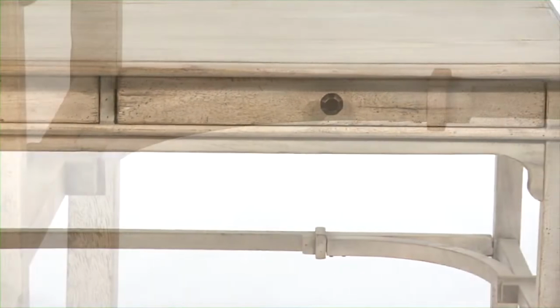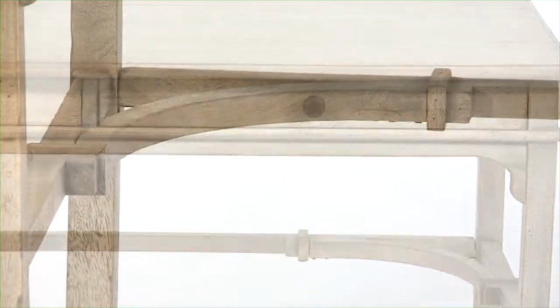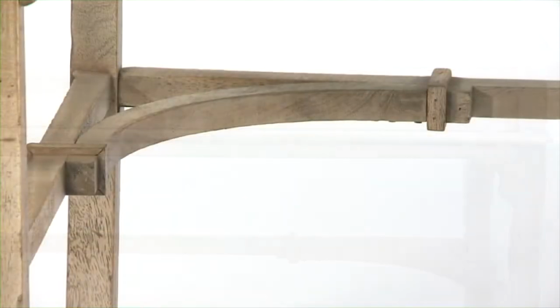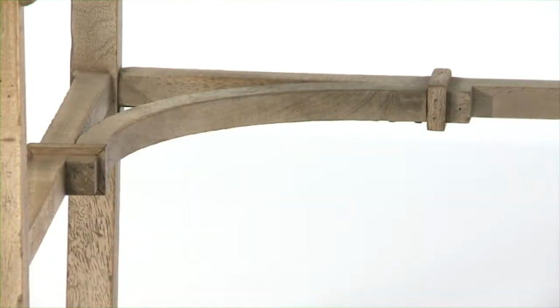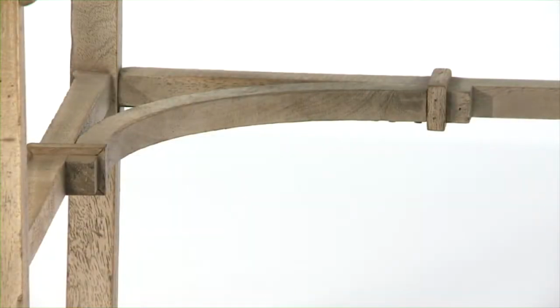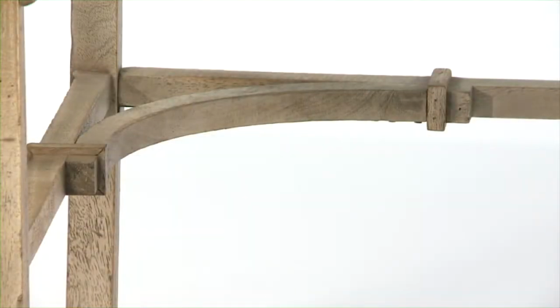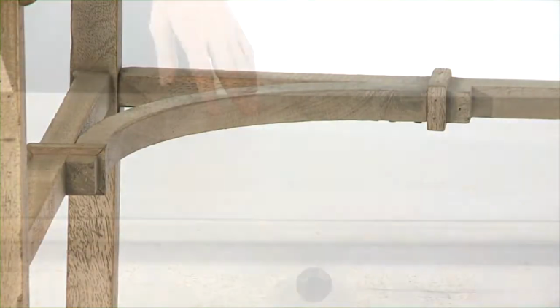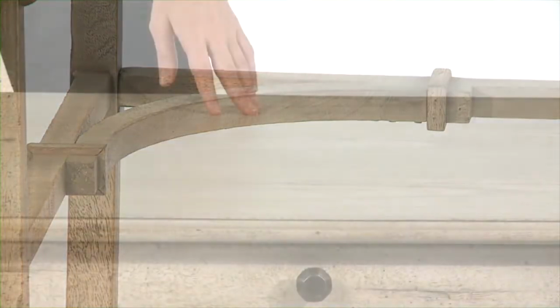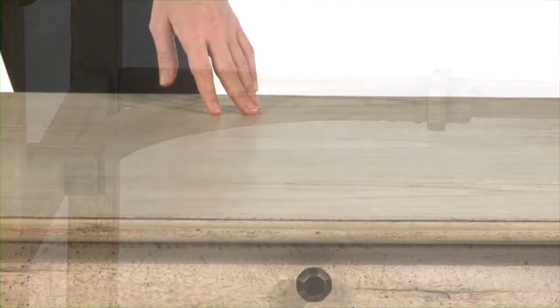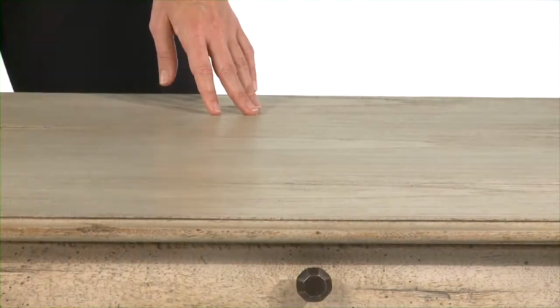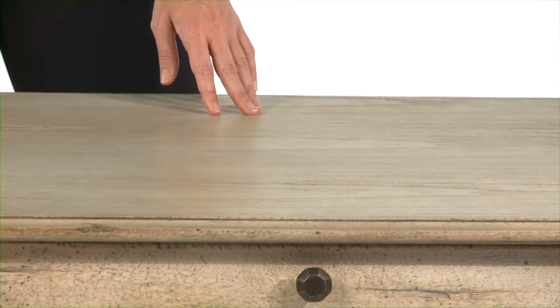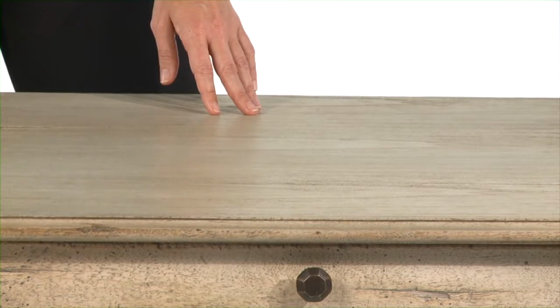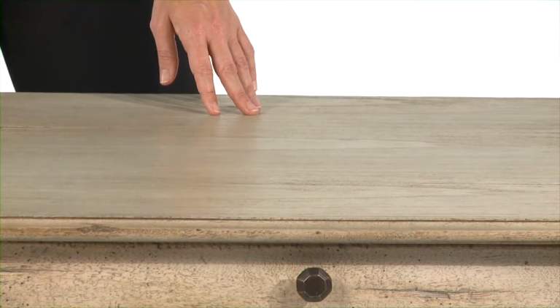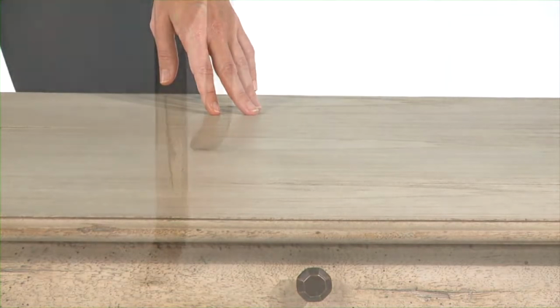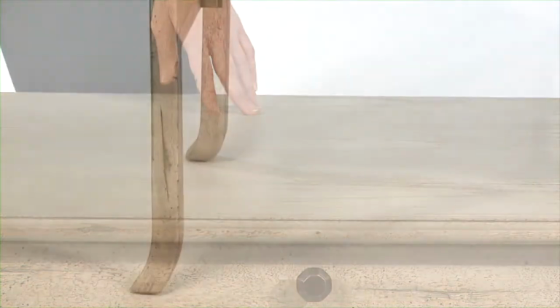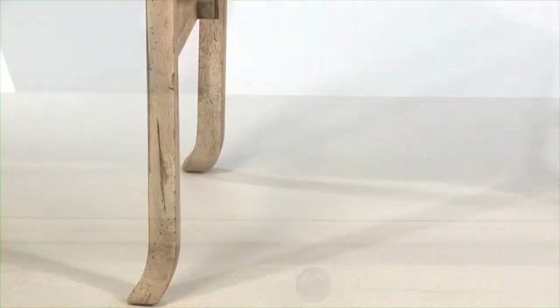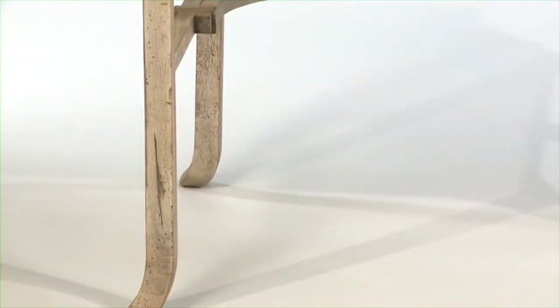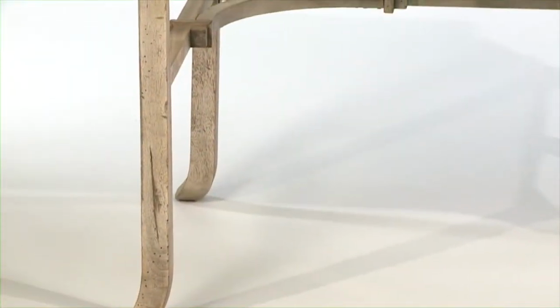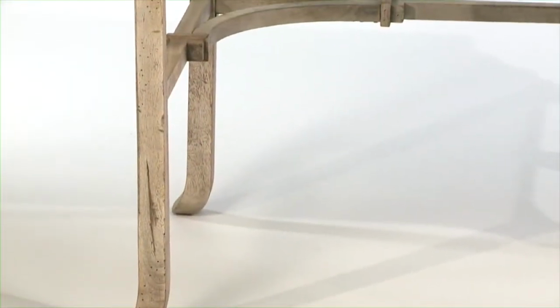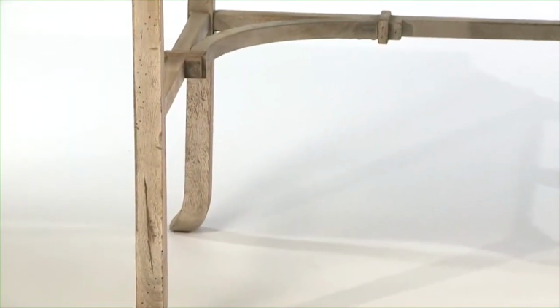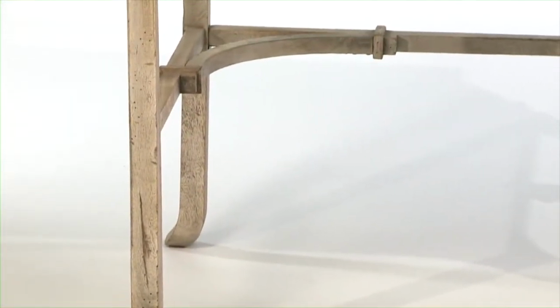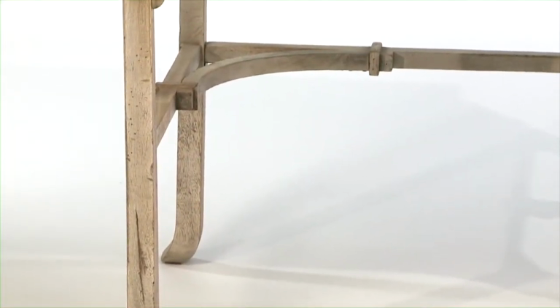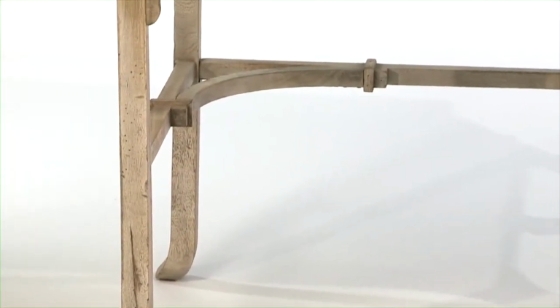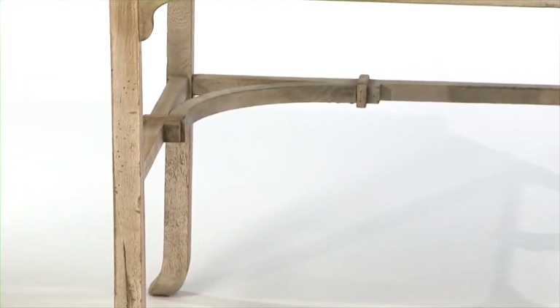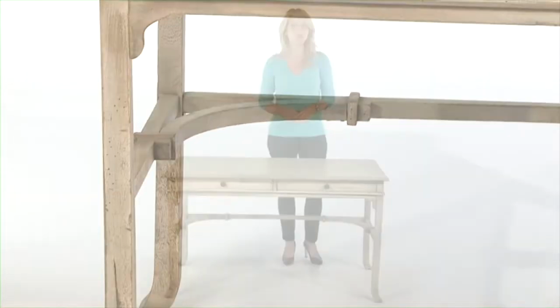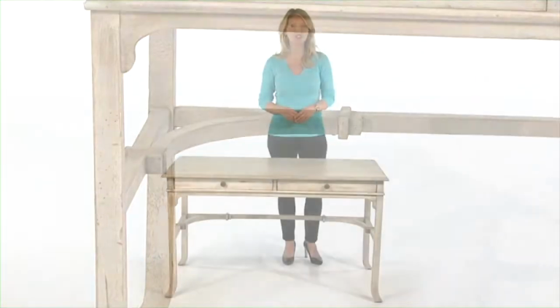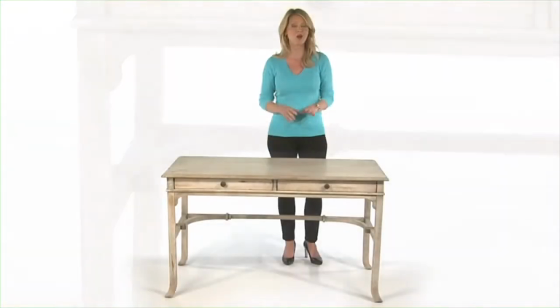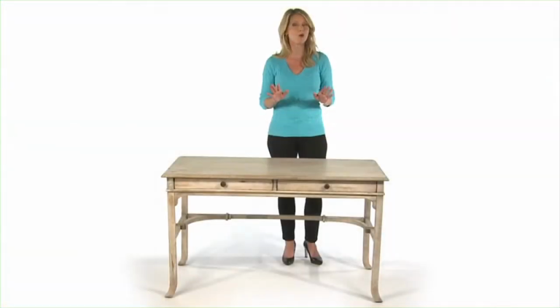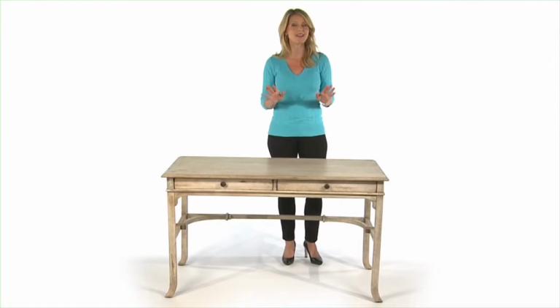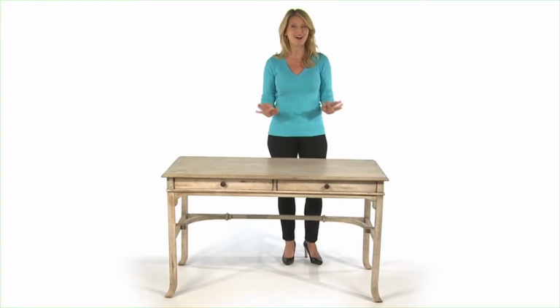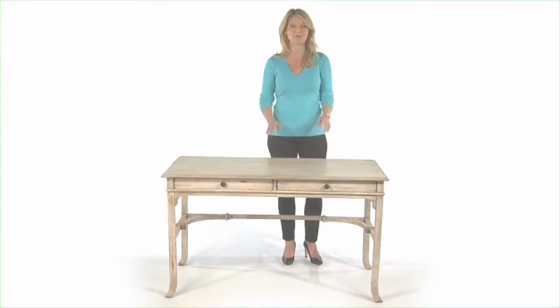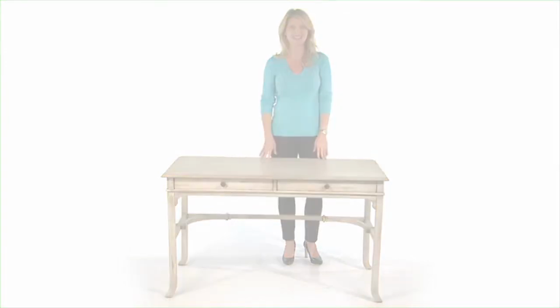Don't let the delicate lines deceive you. This beauty is tough. Crafted of plantation grown mango wood with solid carved and dovetail construction, what an awesome desk.